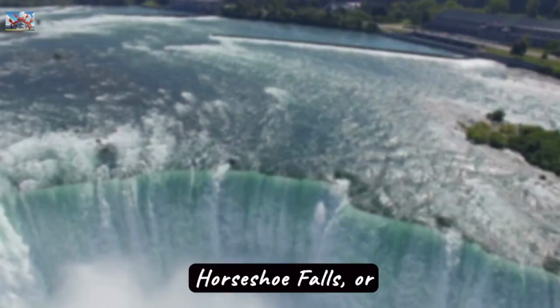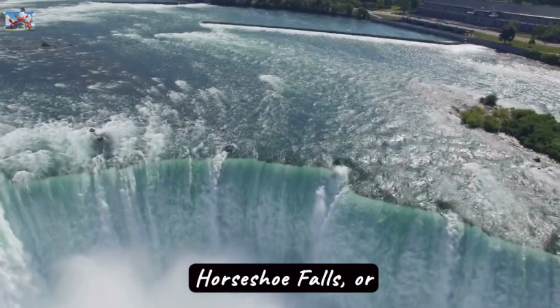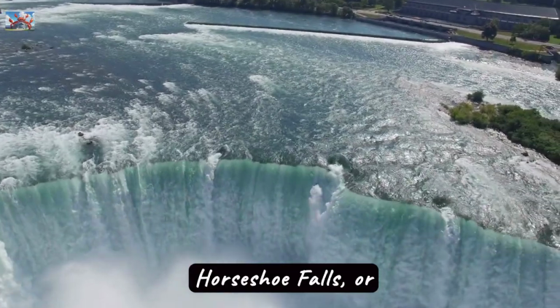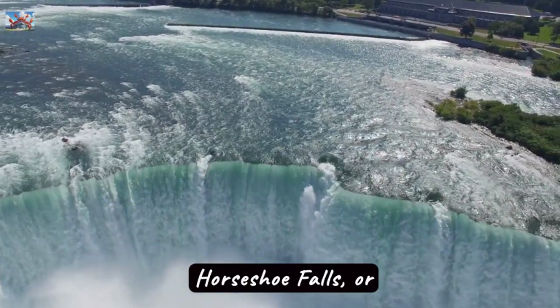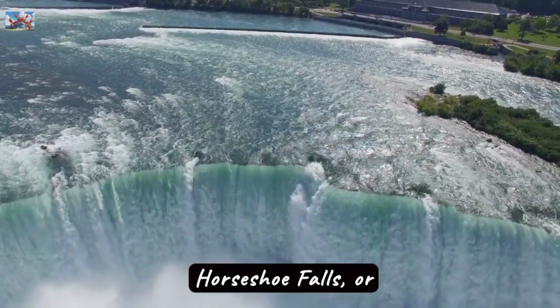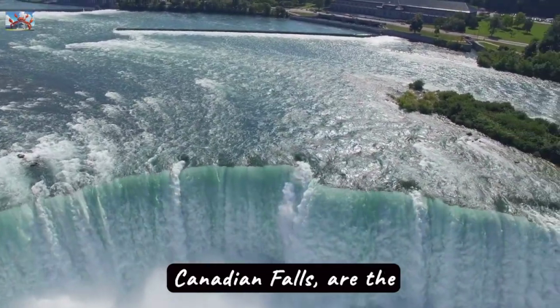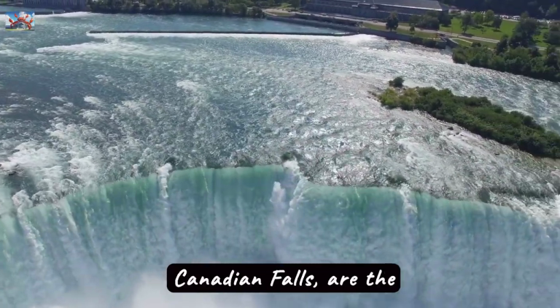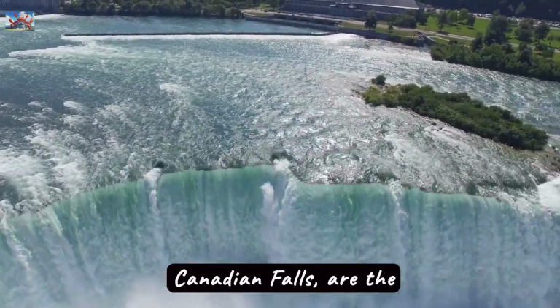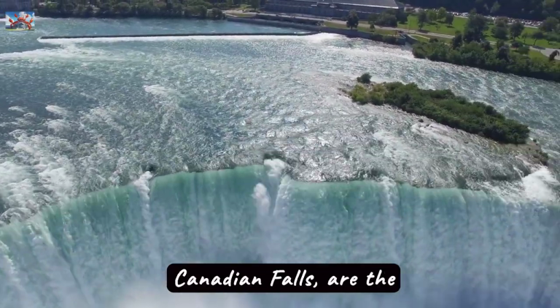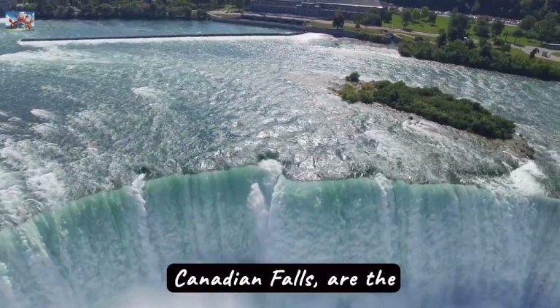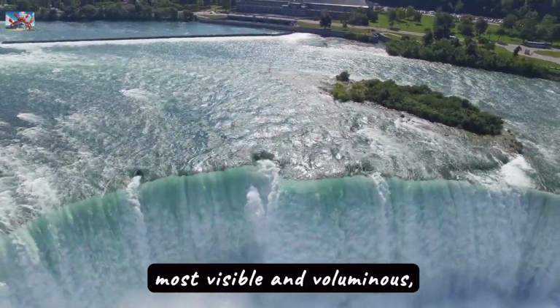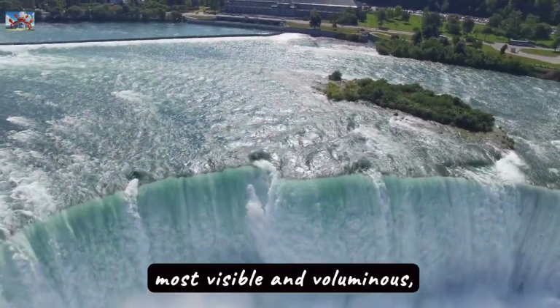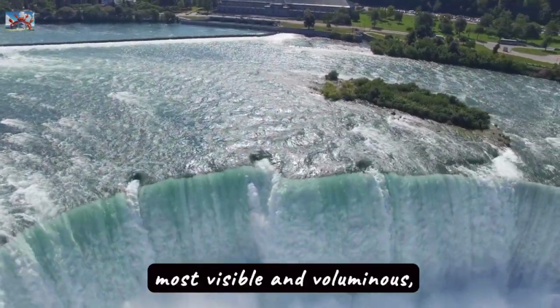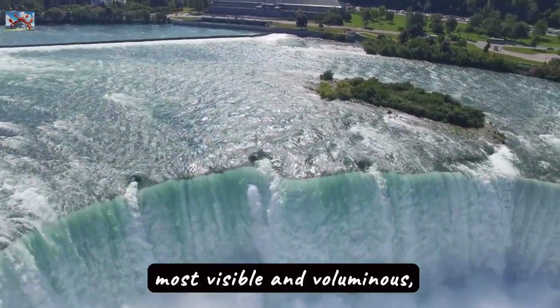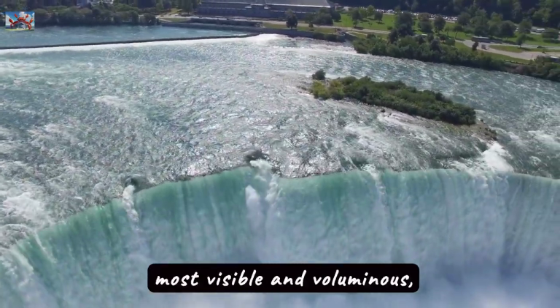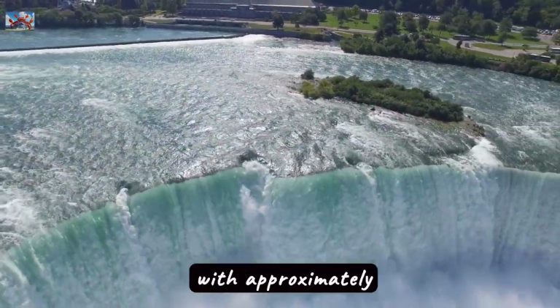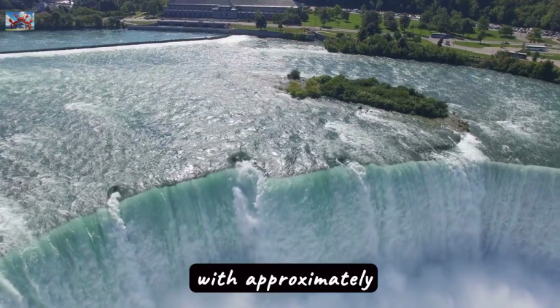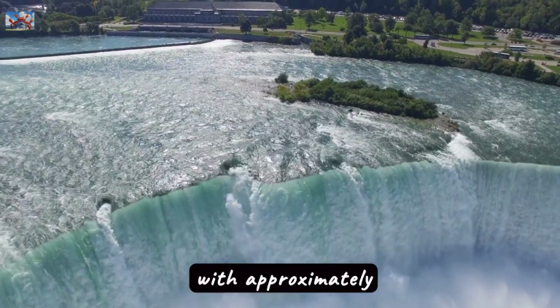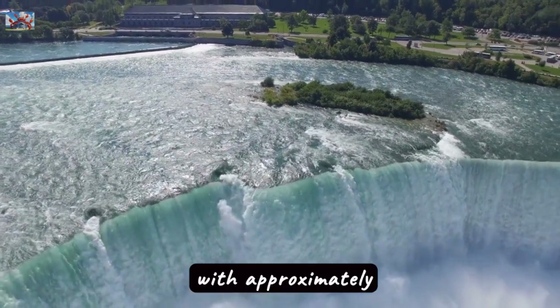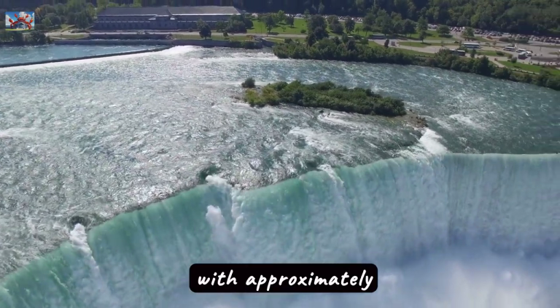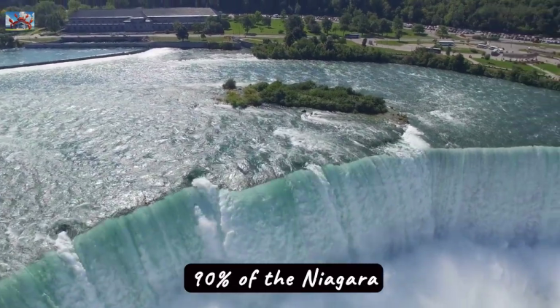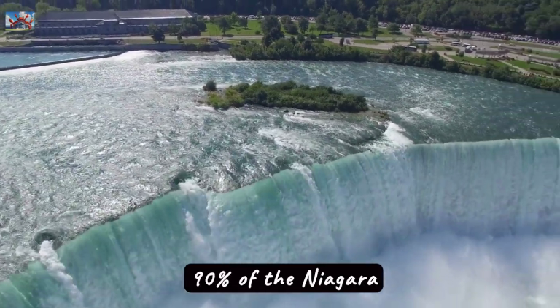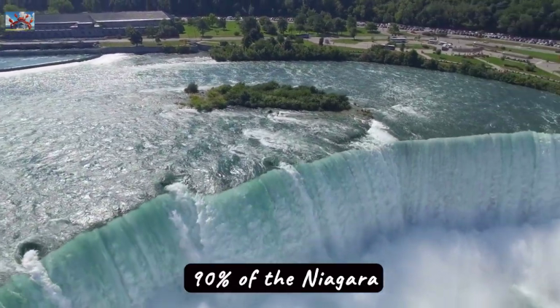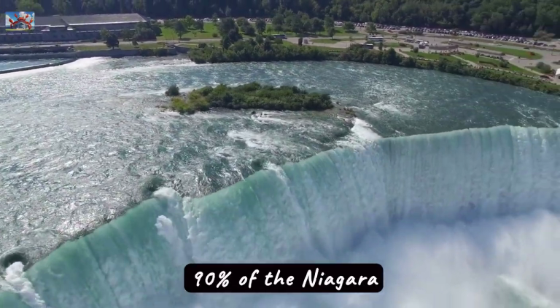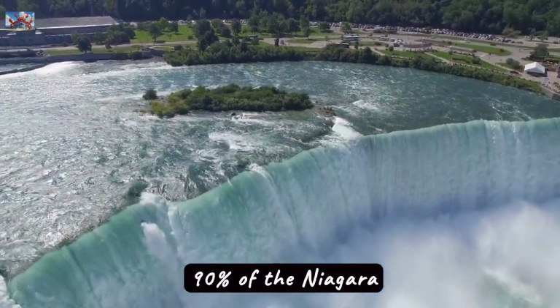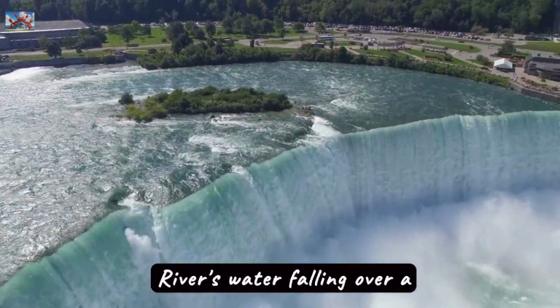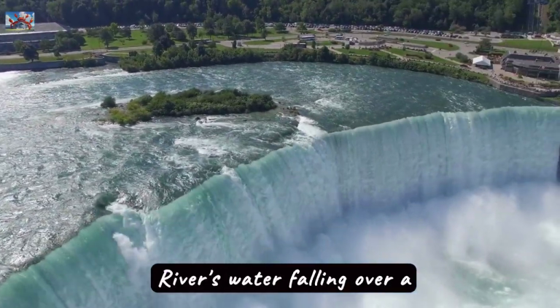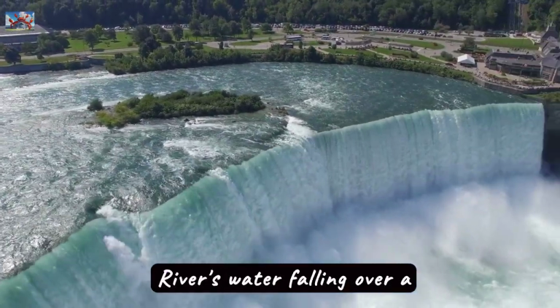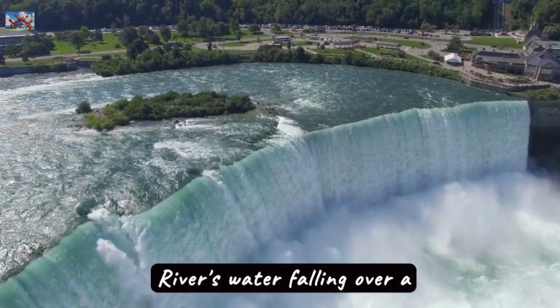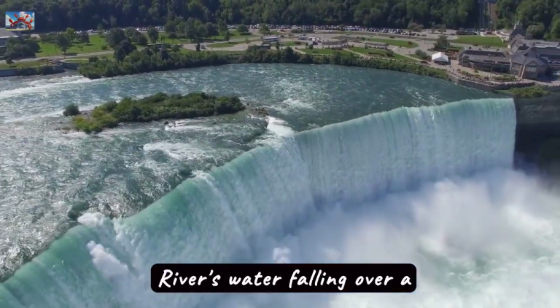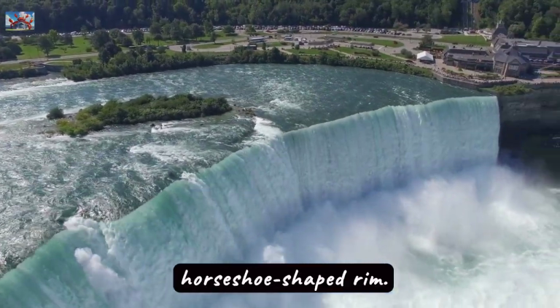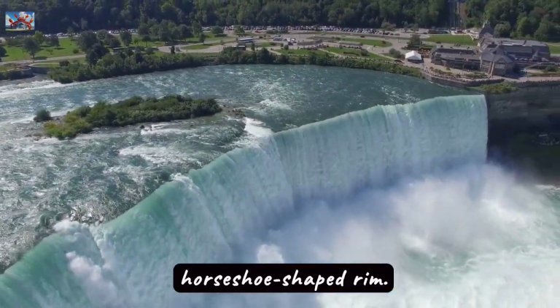Horseshoe Falls, or Canadian Falls, are the most visible and voluminous, with approximately 90% of the Niagara River's water falling over a horseshoe-shaped rim.